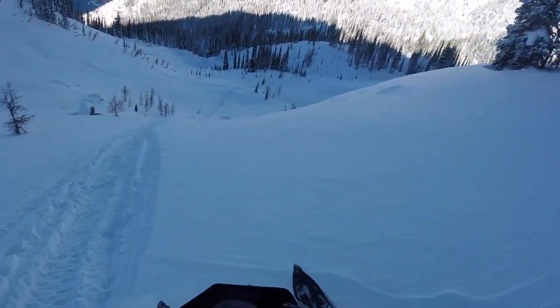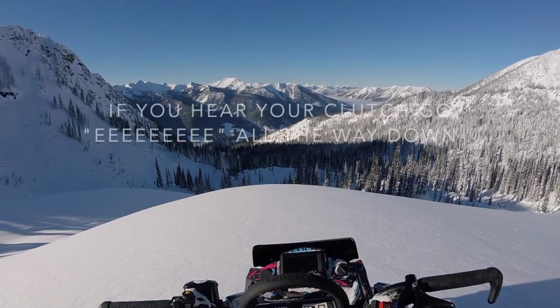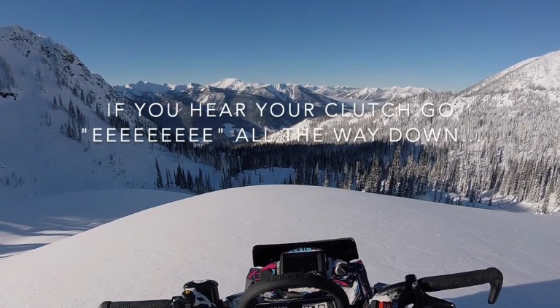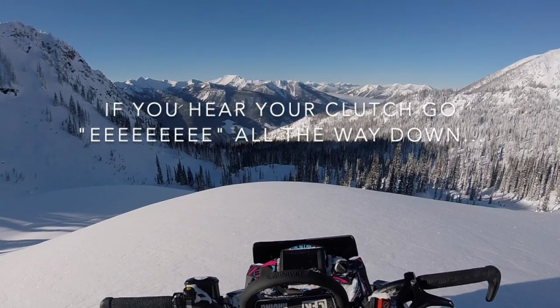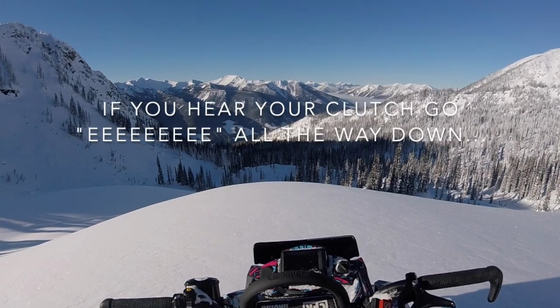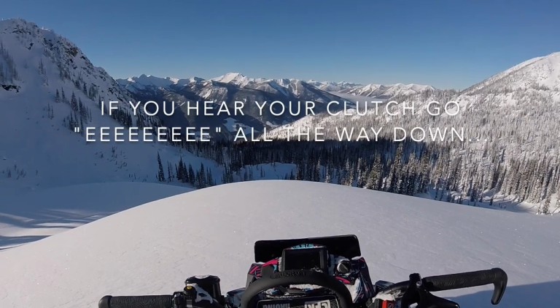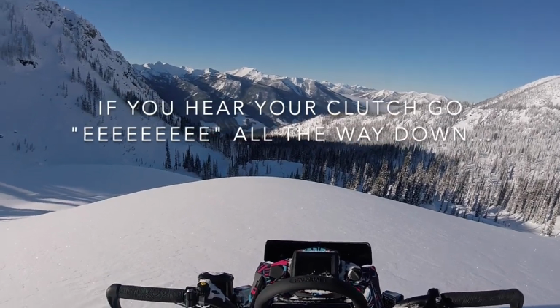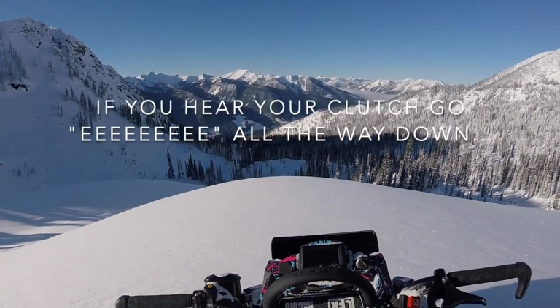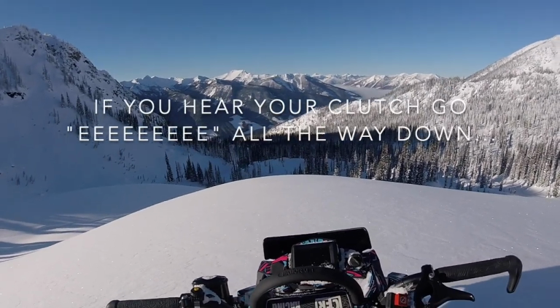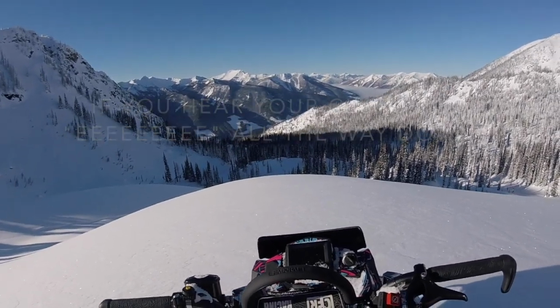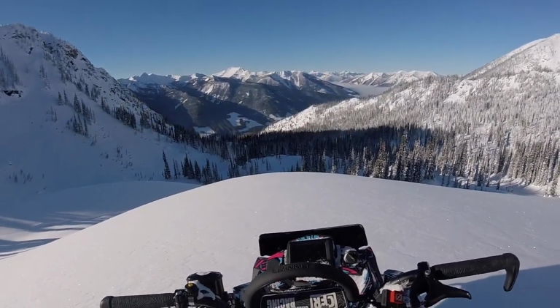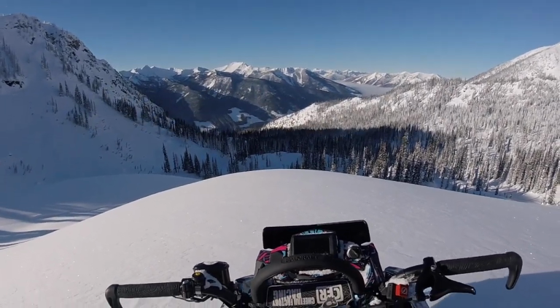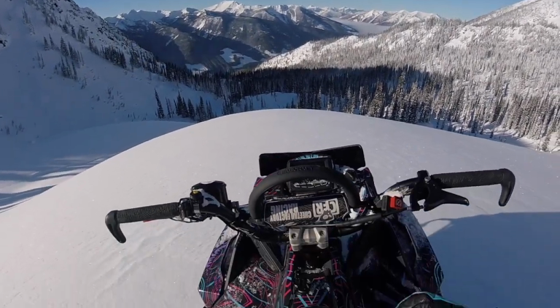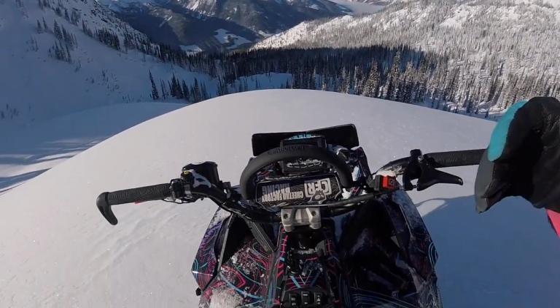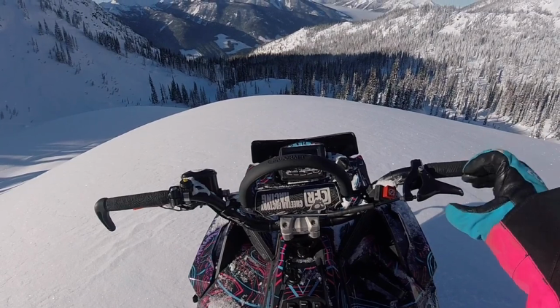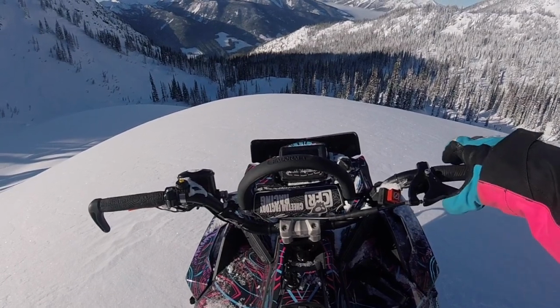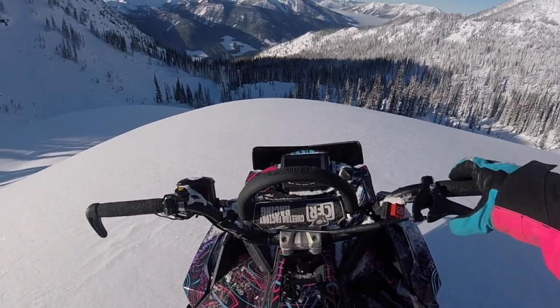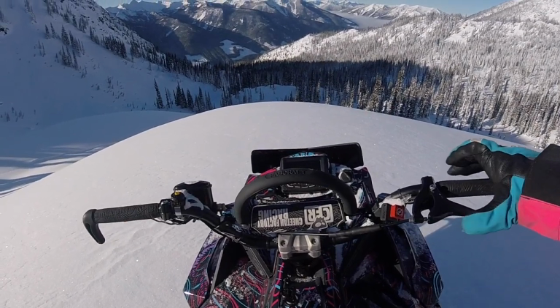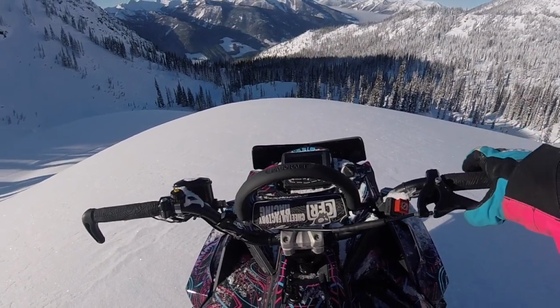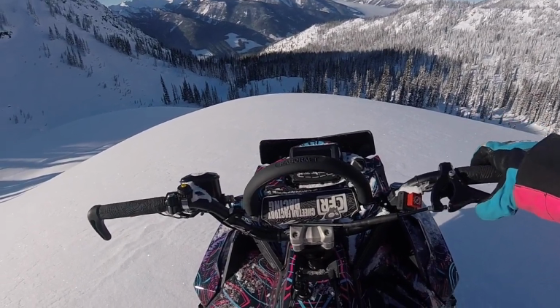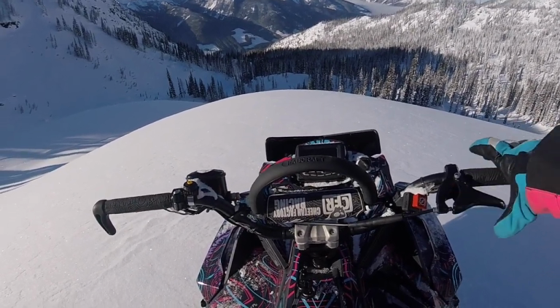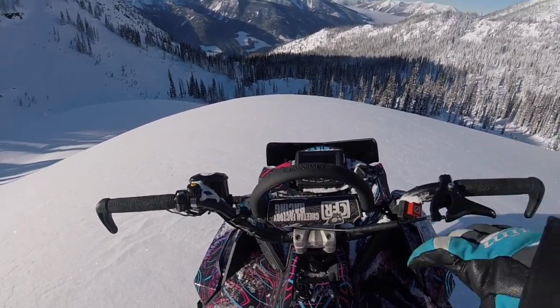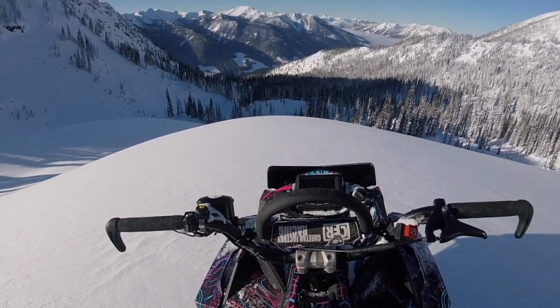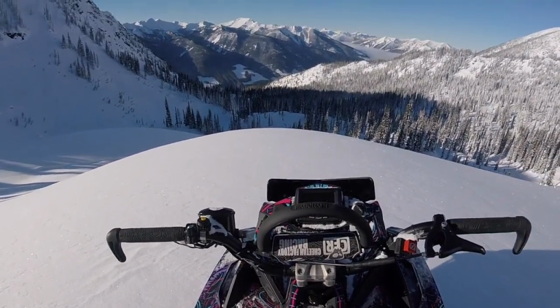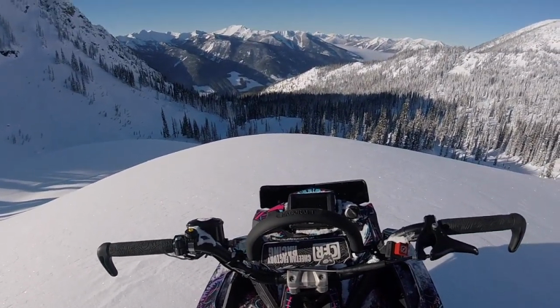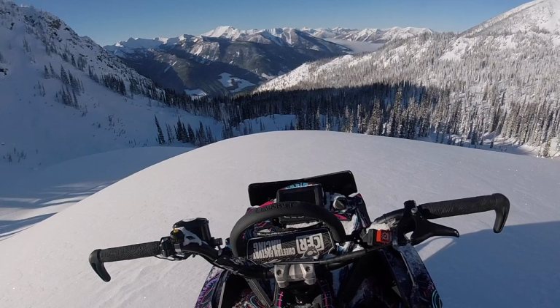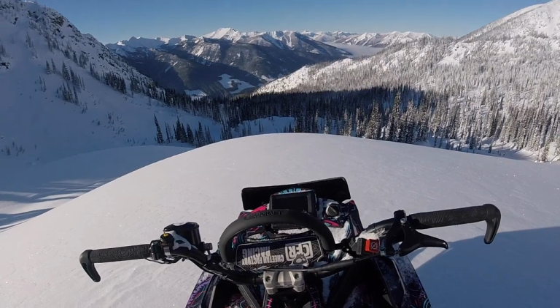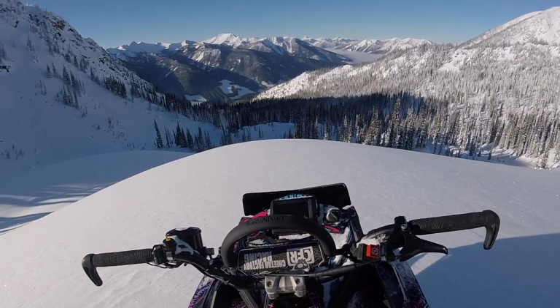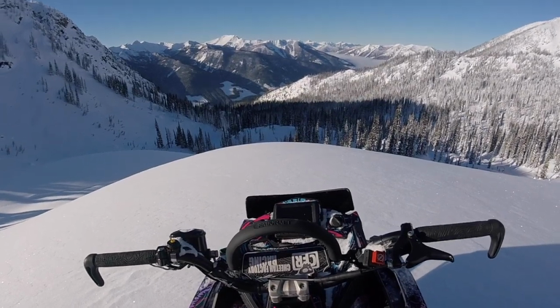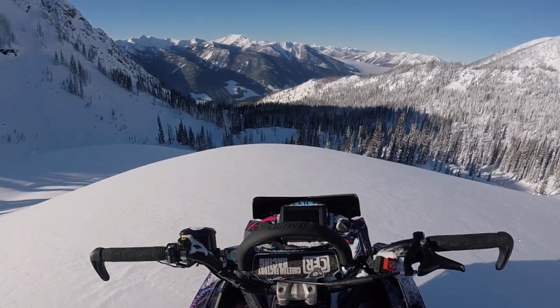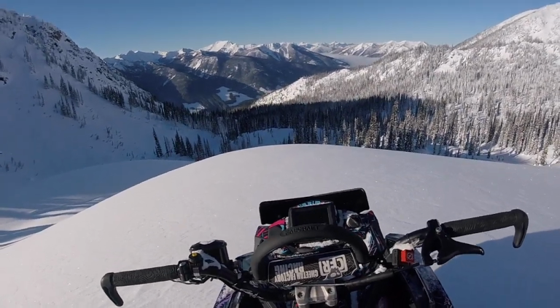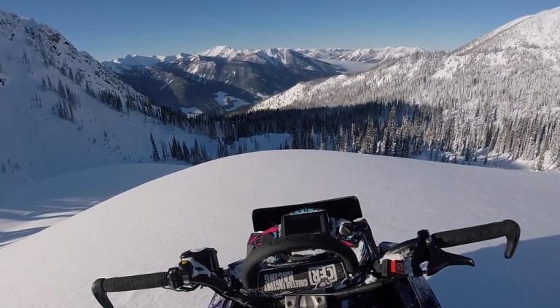Your clutch goes all the way down, that means your clutch is disengaged. So if you give it a little shot of gas — when I say shot, it's just a little blip — to engage that clutch, and that high-pitched sound will stop.